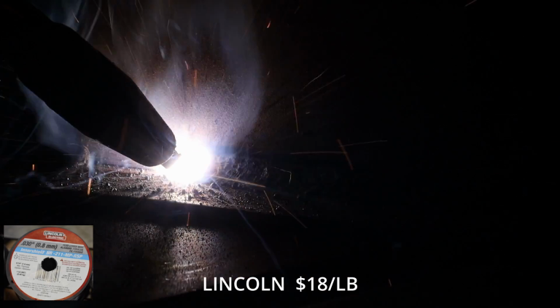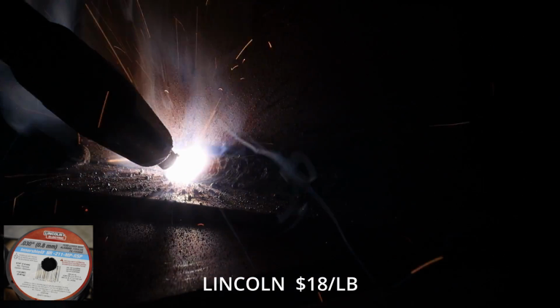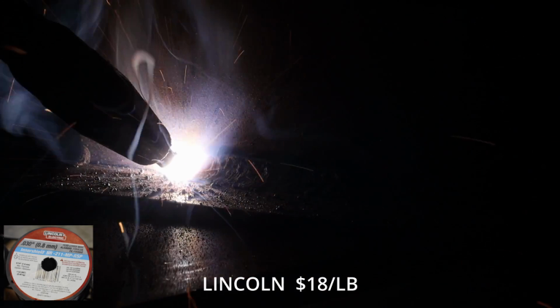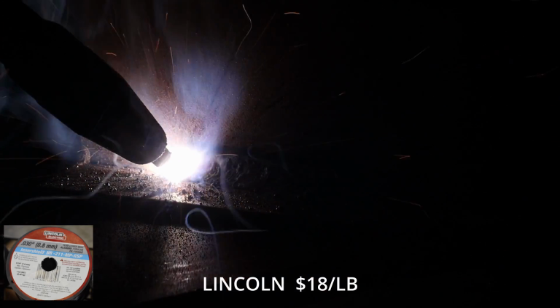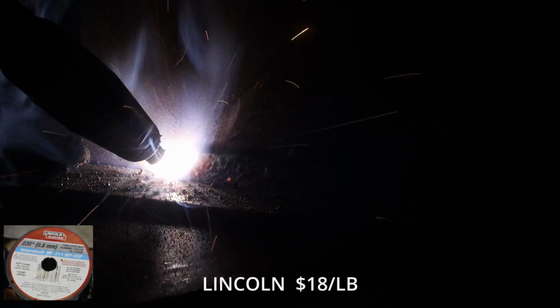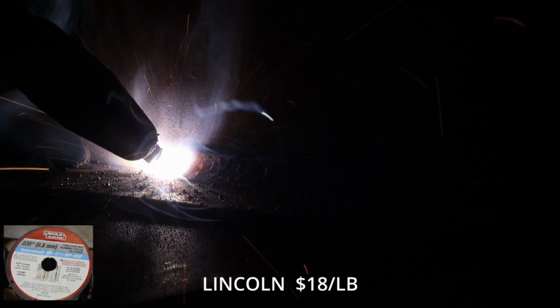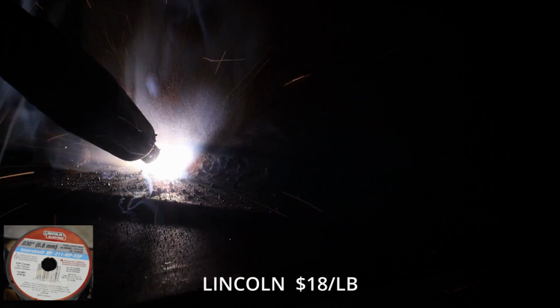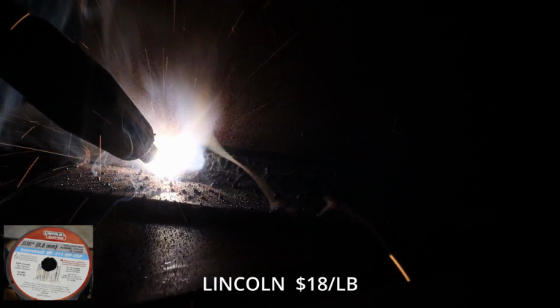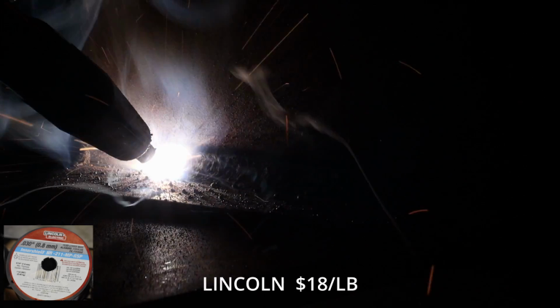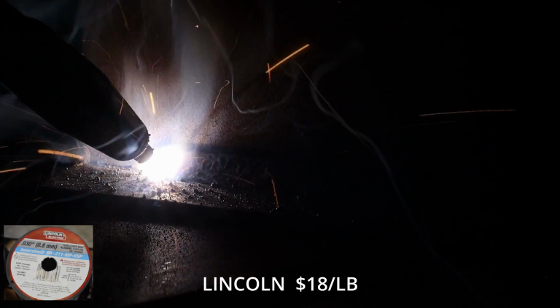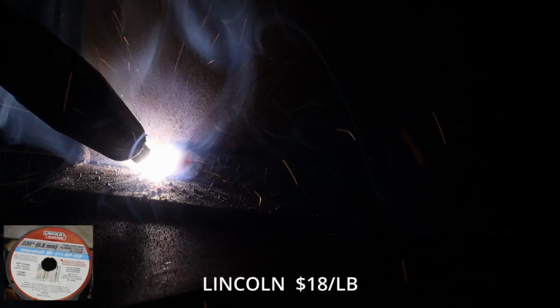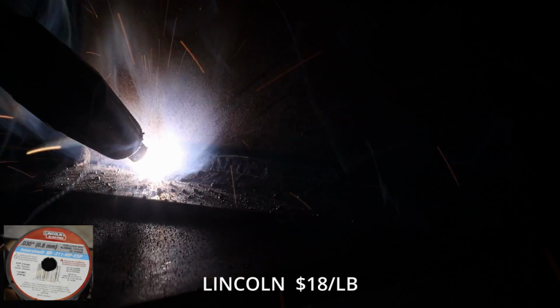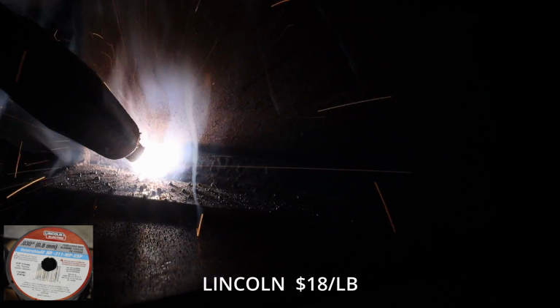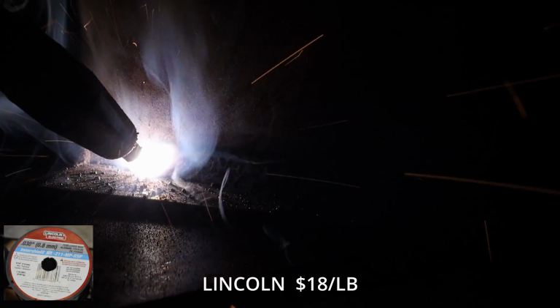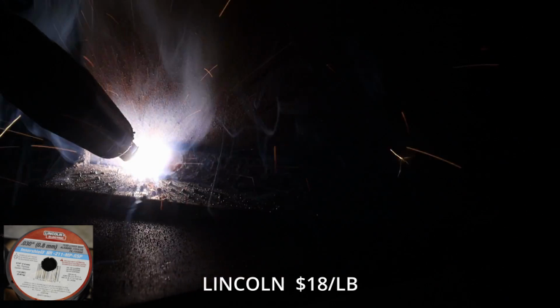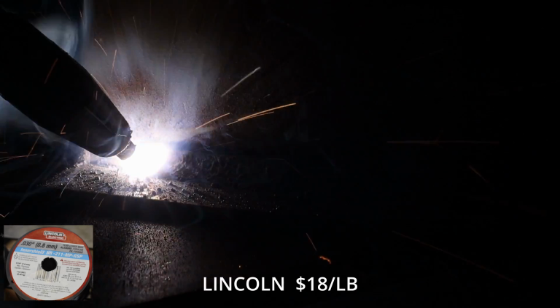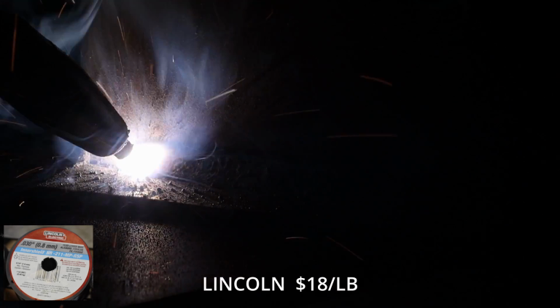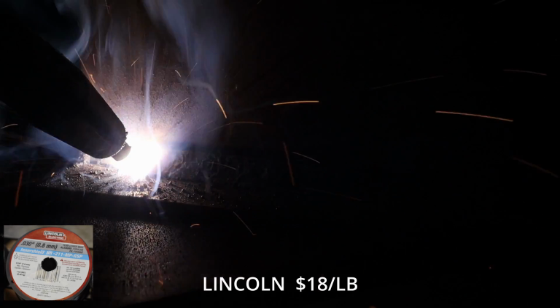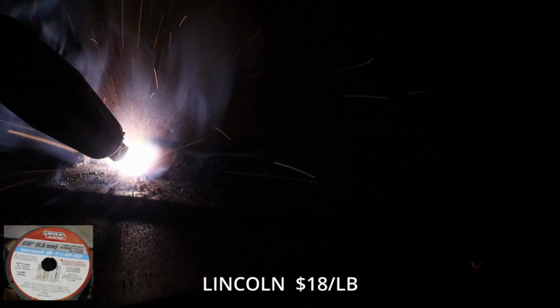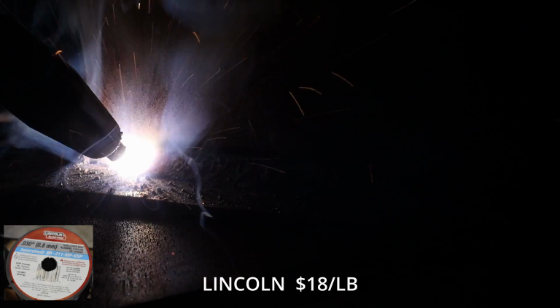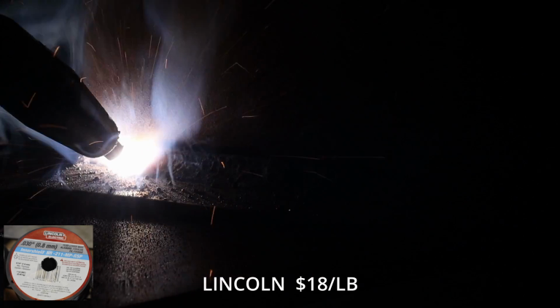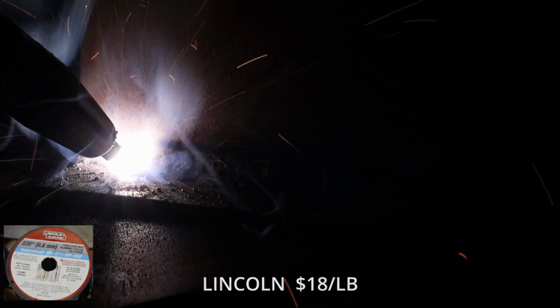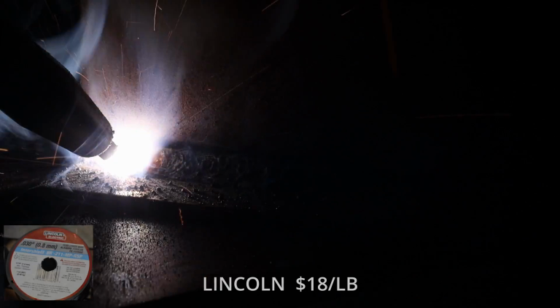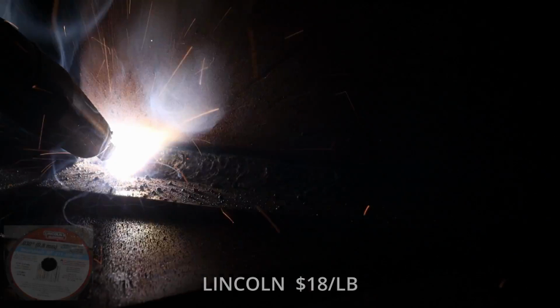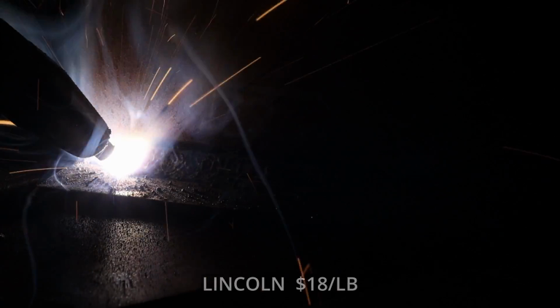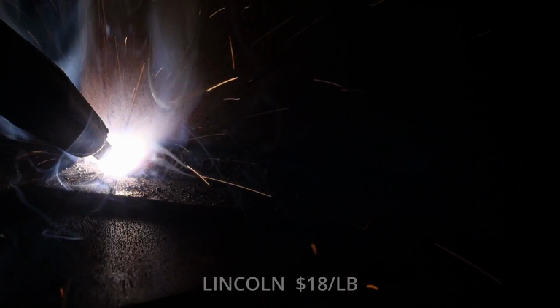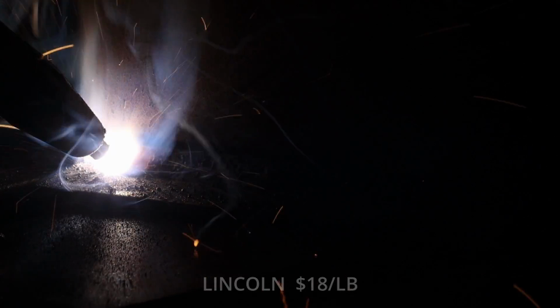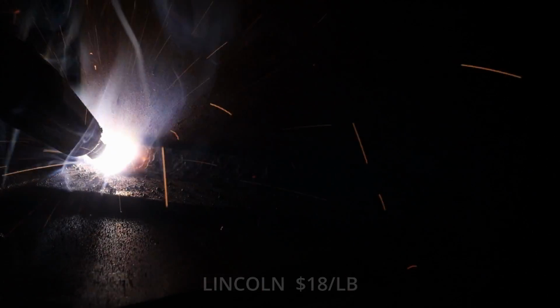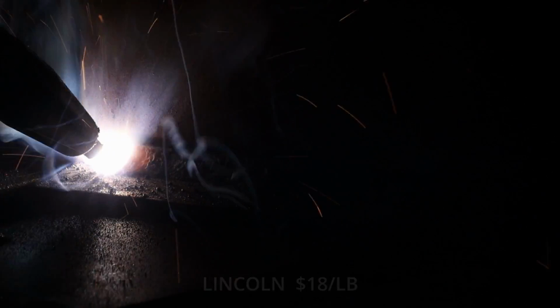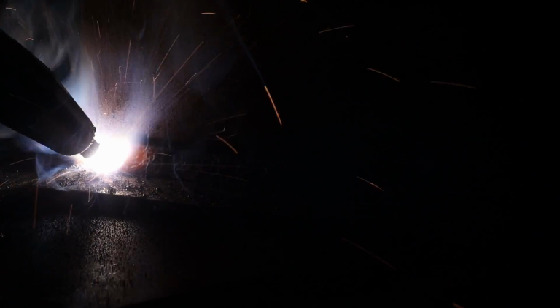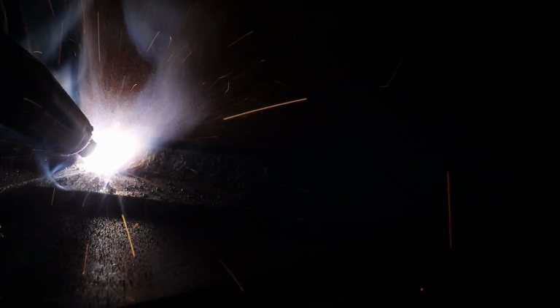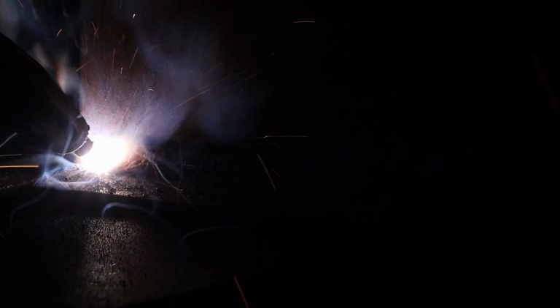All of these wires are E71 wire — it's a very common flux core wire — and they are all 0.030, or 30 thousandths of an inch, in diameter.